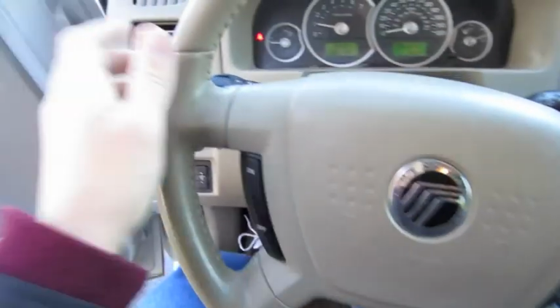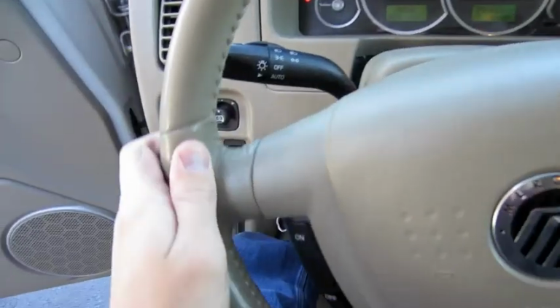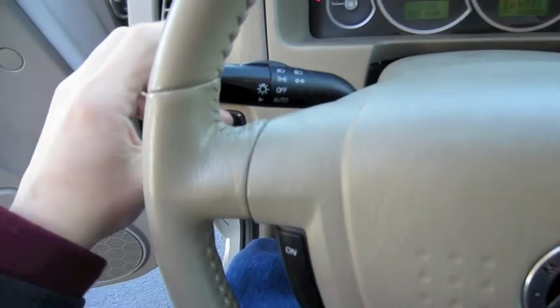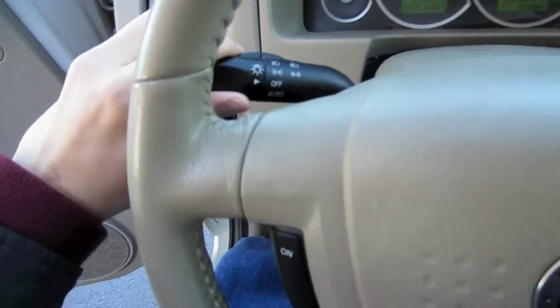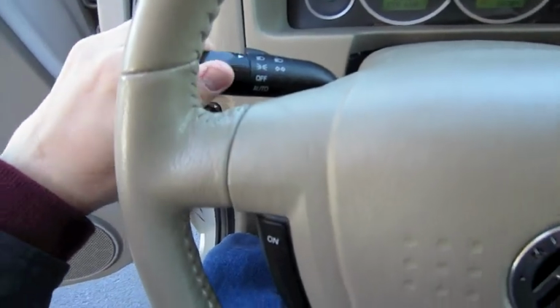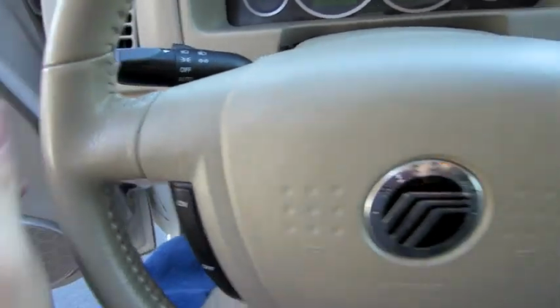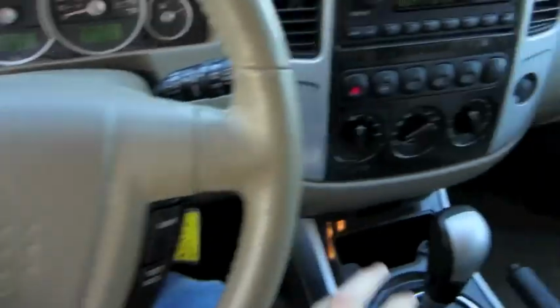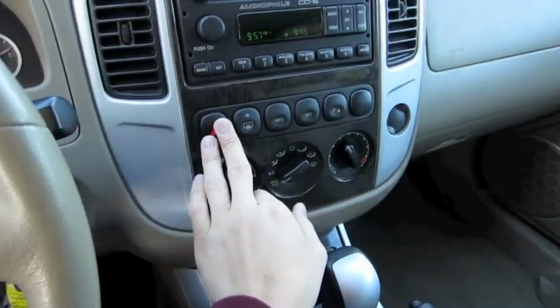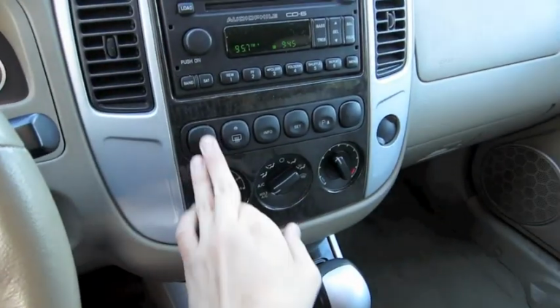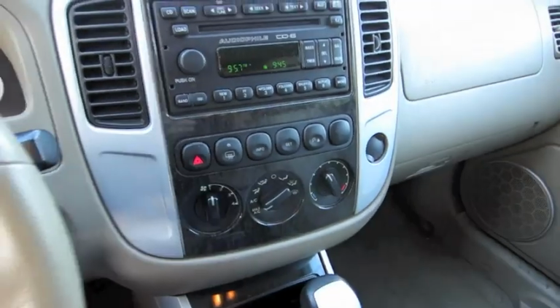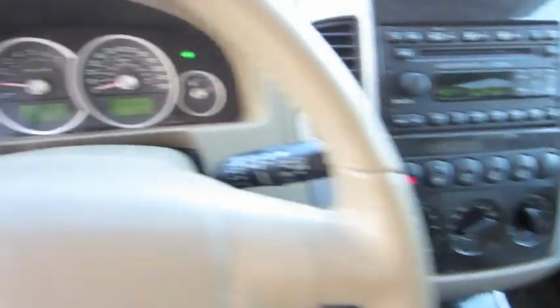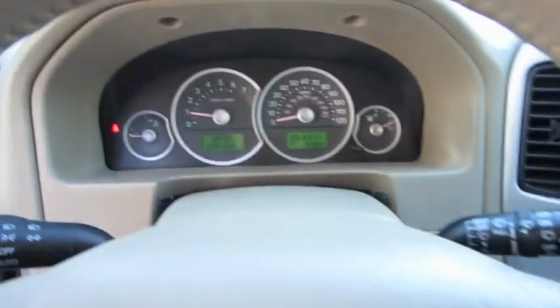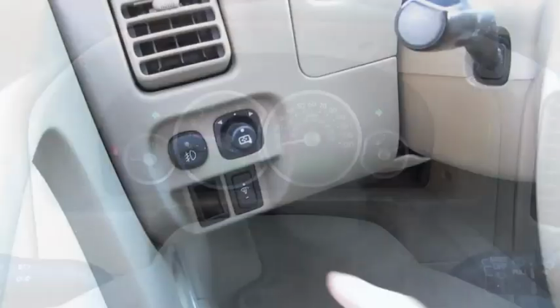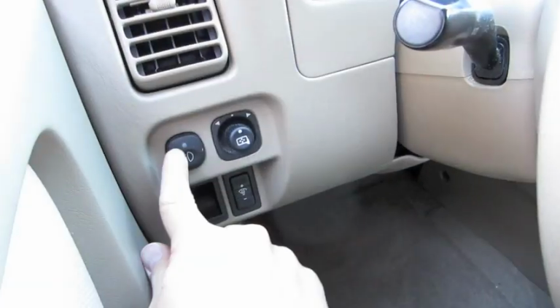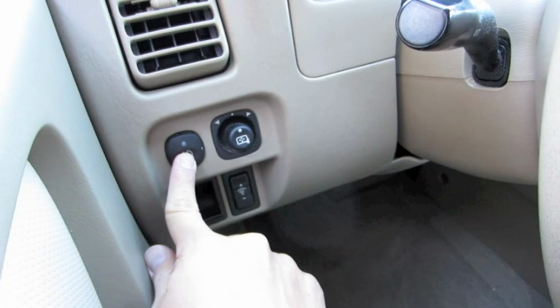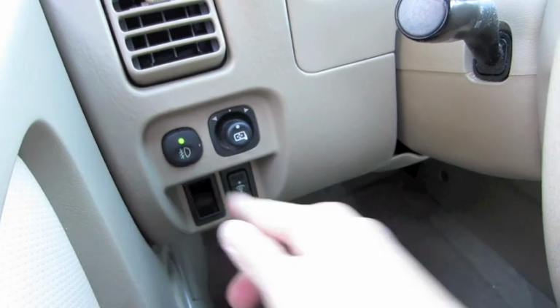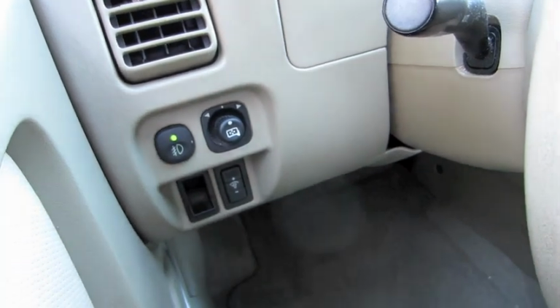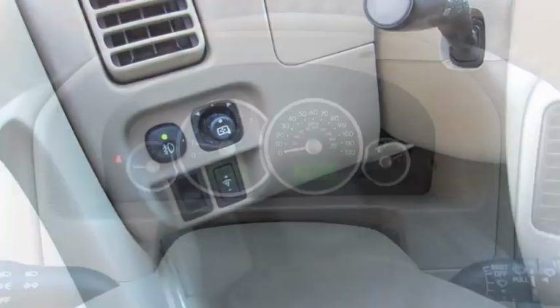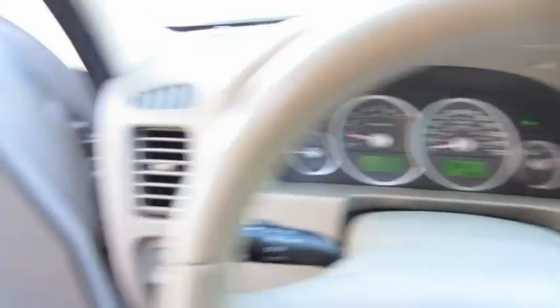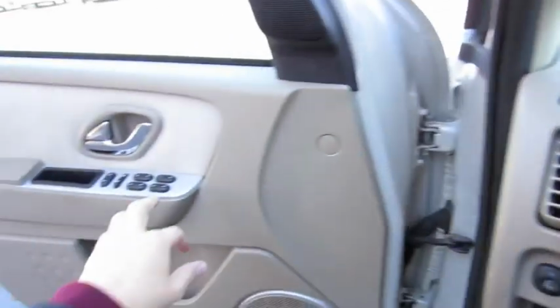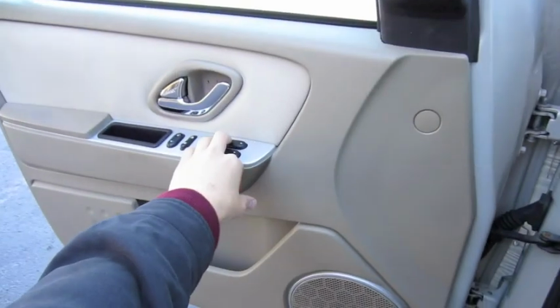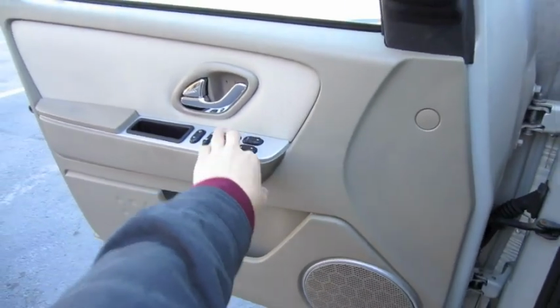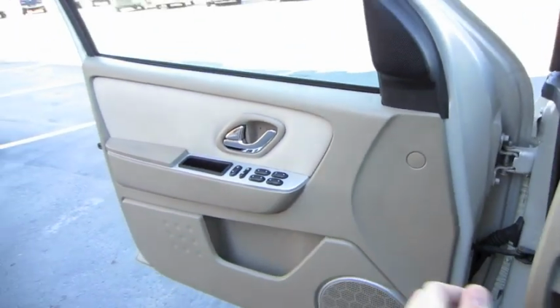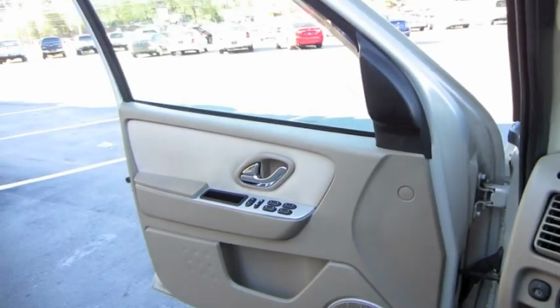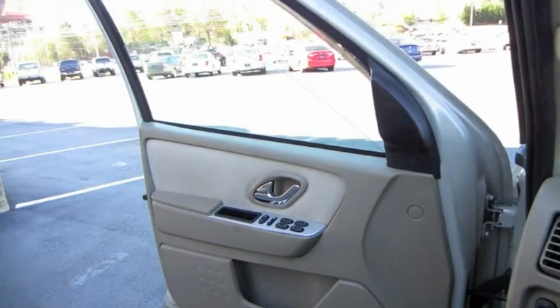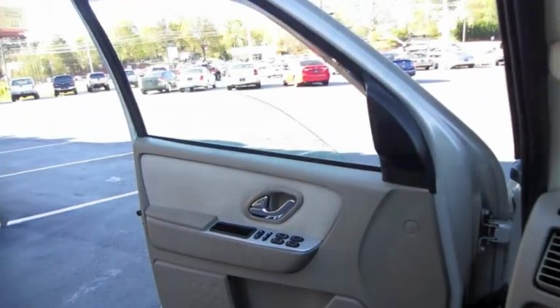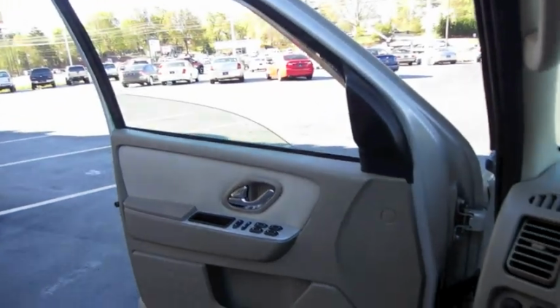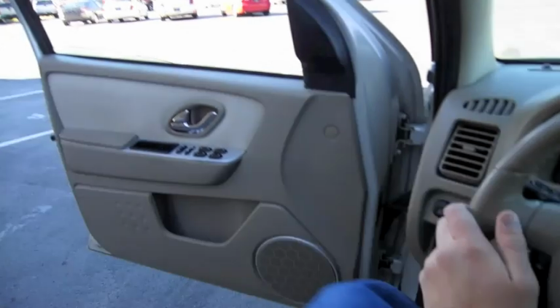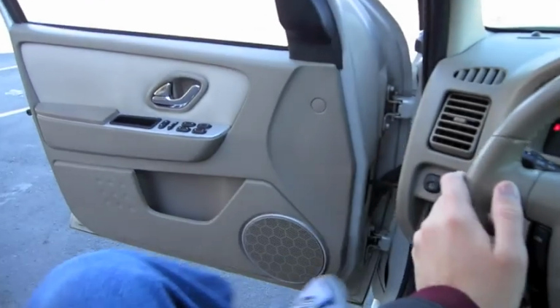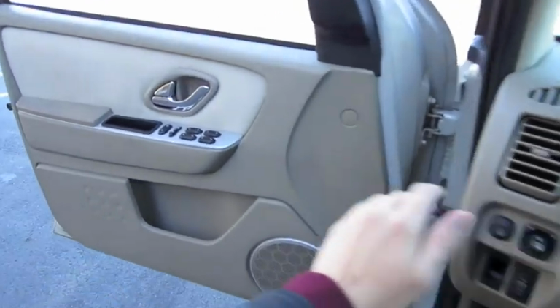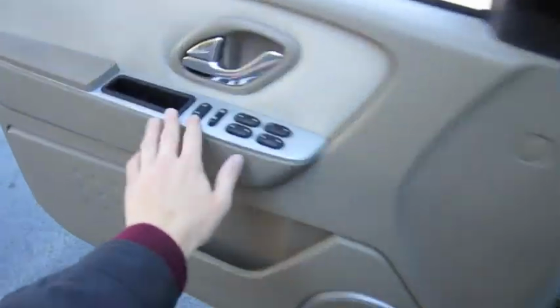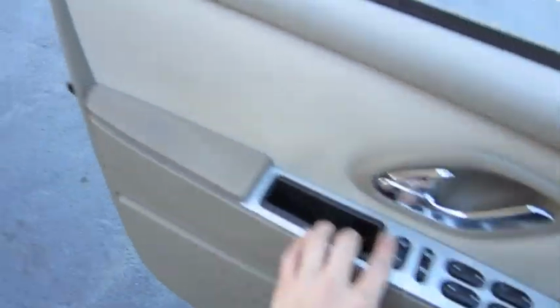It's going to come on with the headlights. I'll turn on the wheels, as well as the hazards and fog lights. Automatic driver's side window. And let's check out the exterior, shall we?